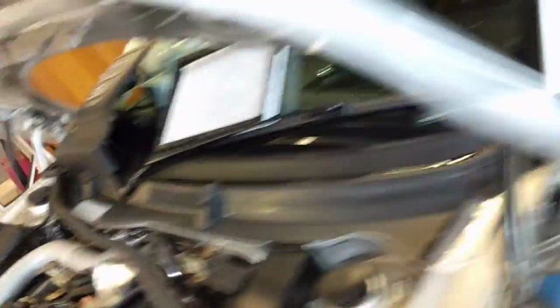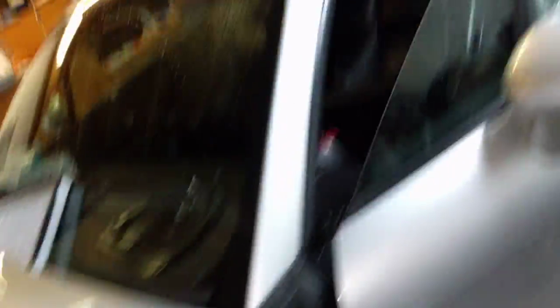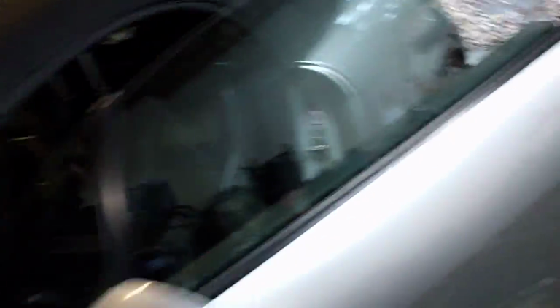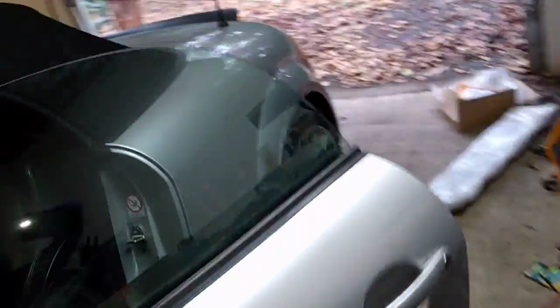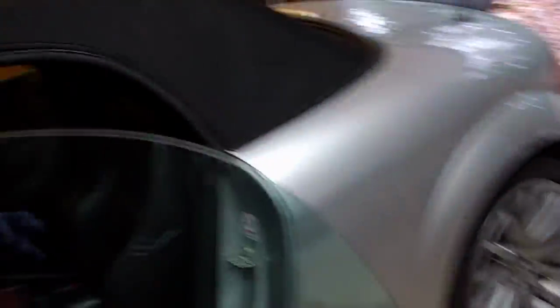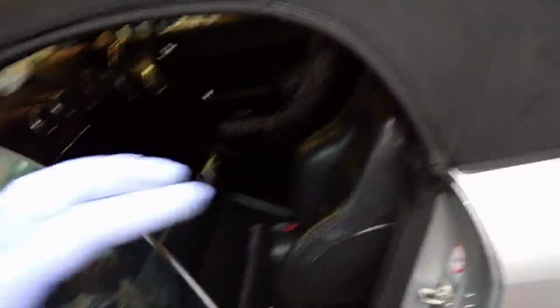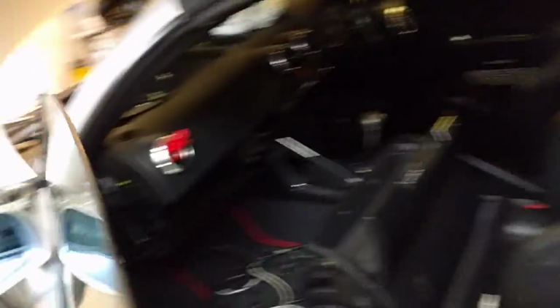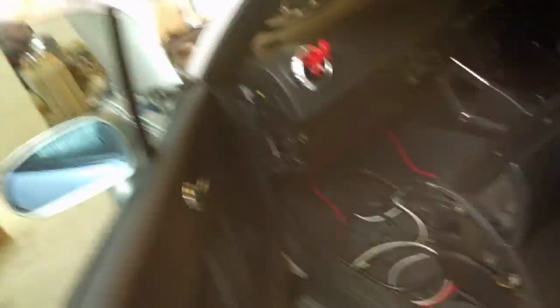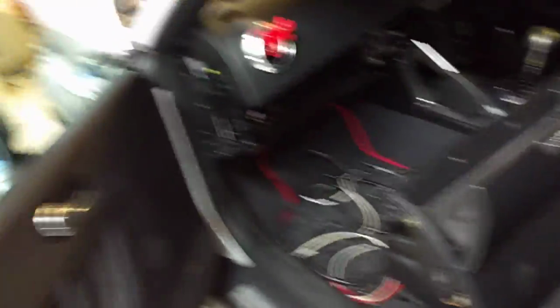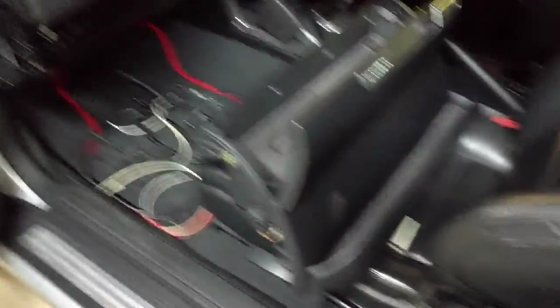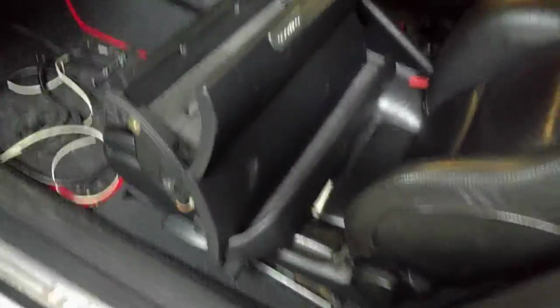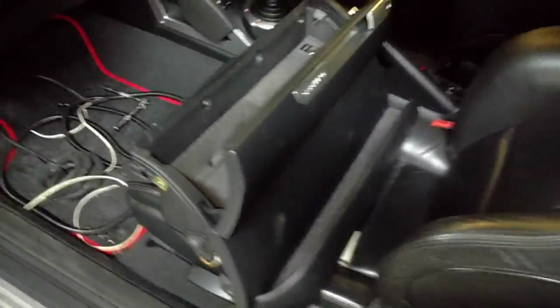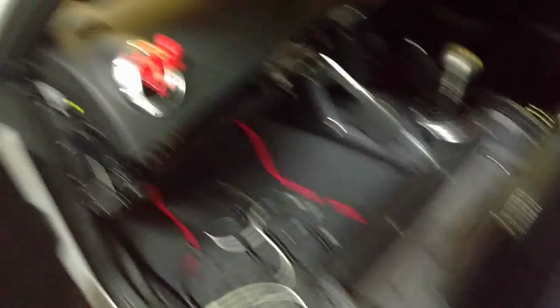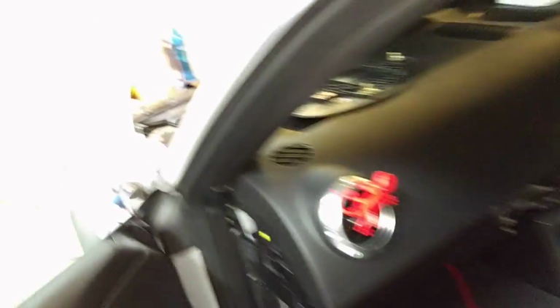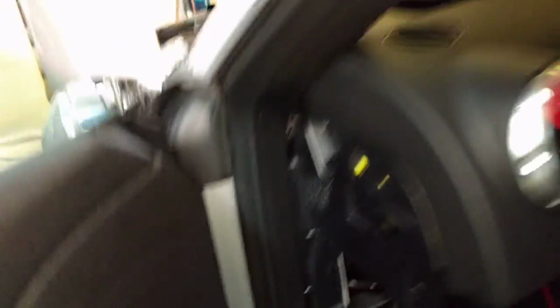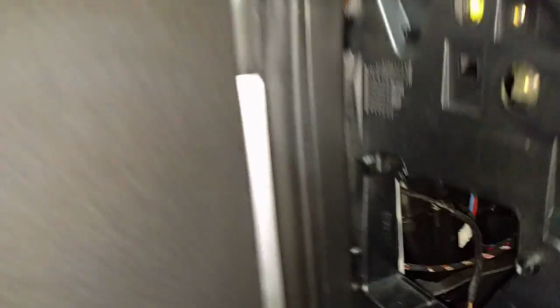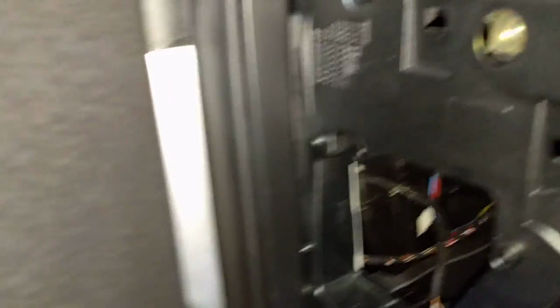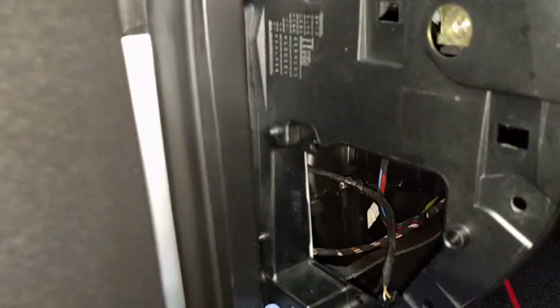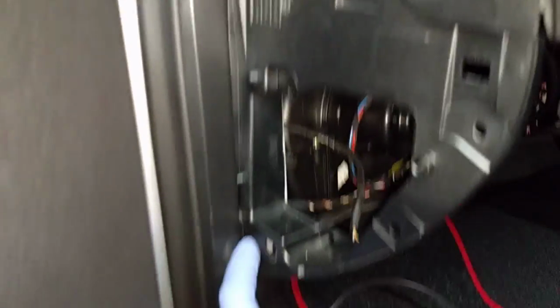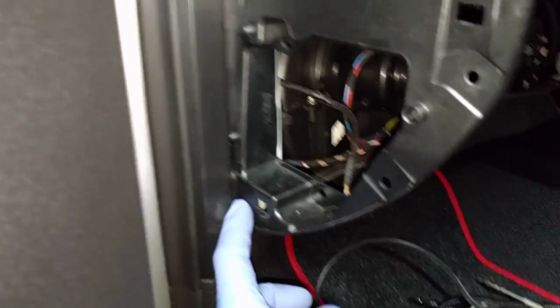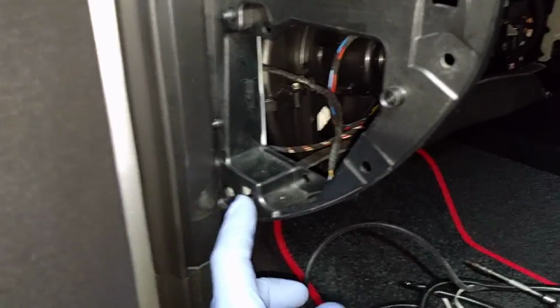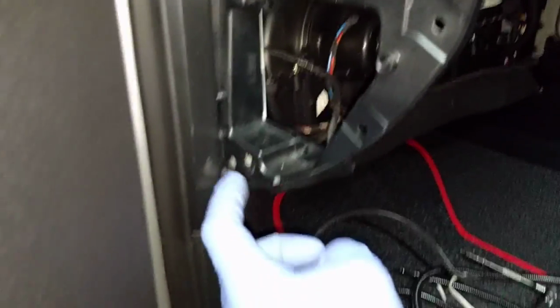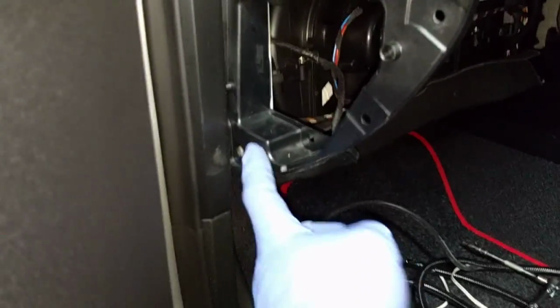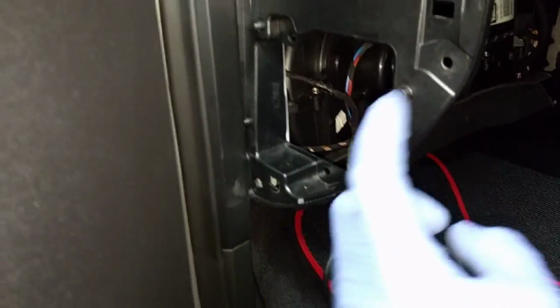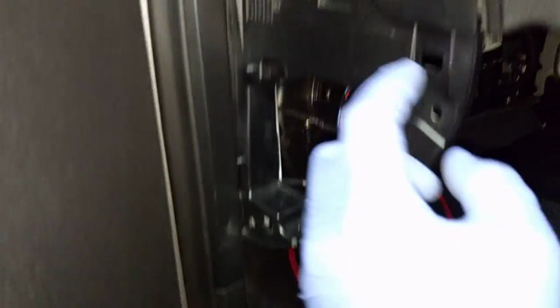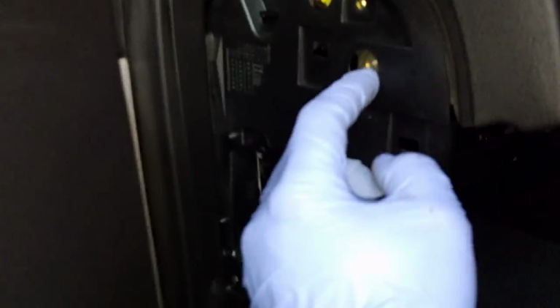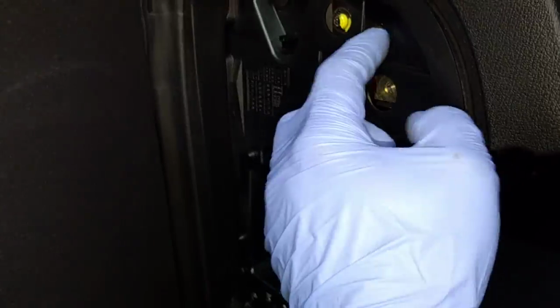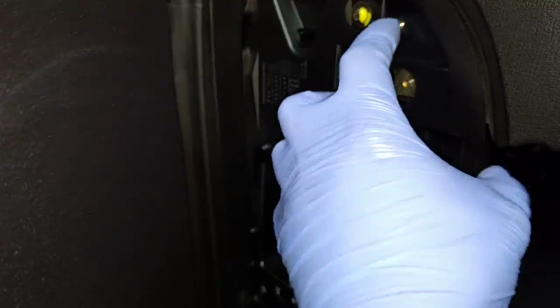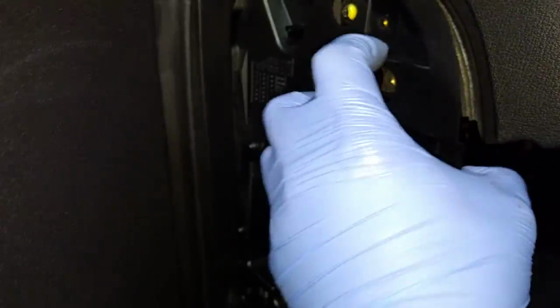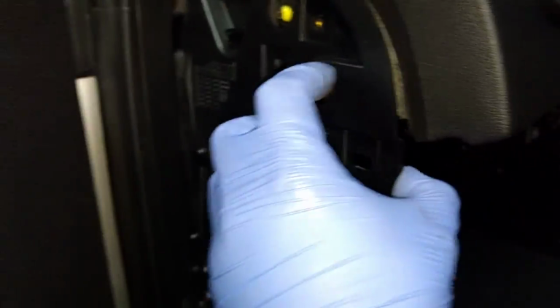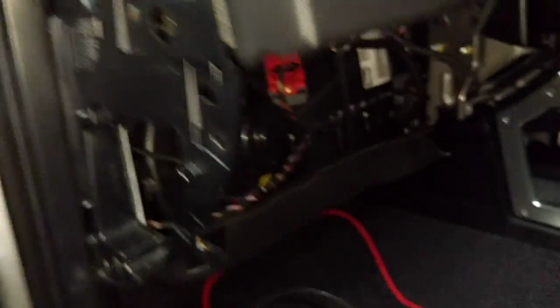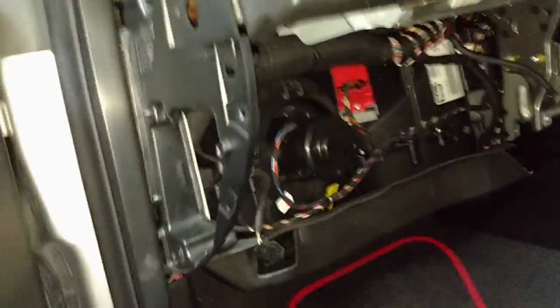Inside, I've had the glove box out, which is dead easy. You've got a few torx bolts on the end here — one there, one there, one there — and then this one just allows the cover to move a little bit.